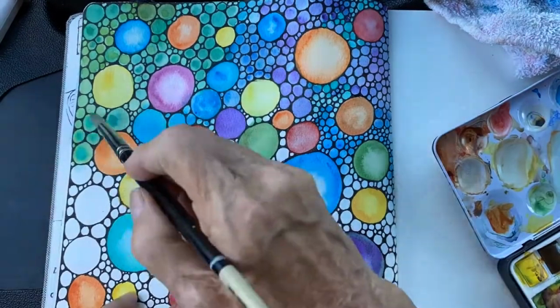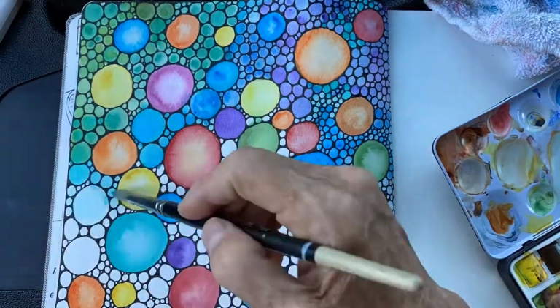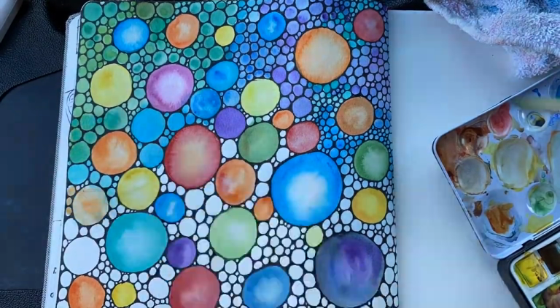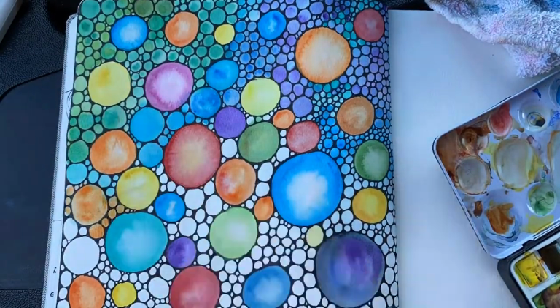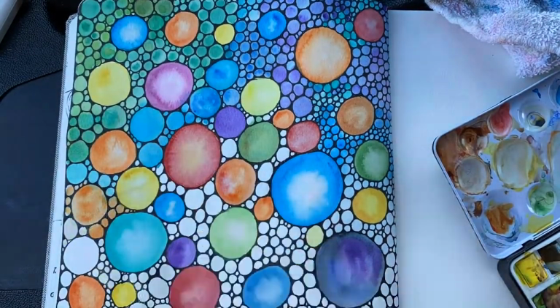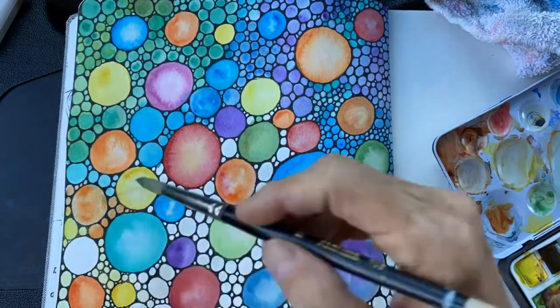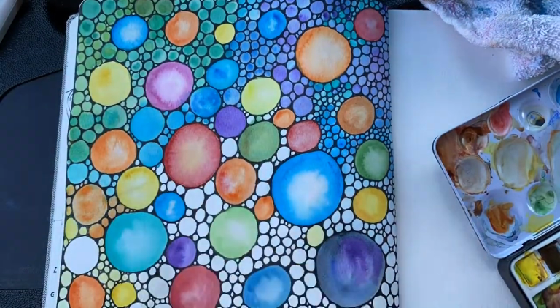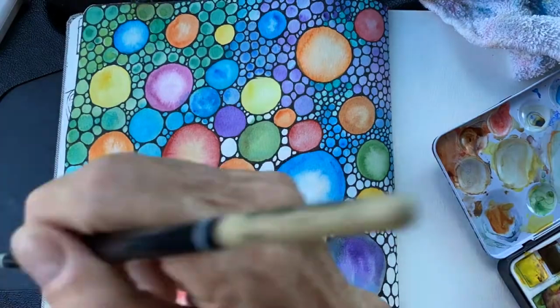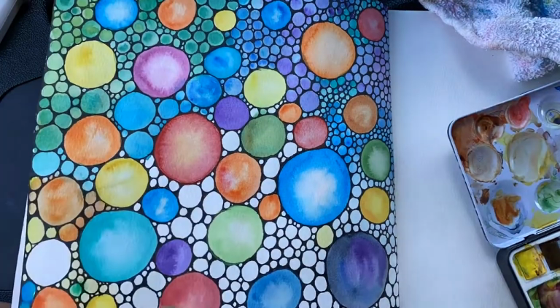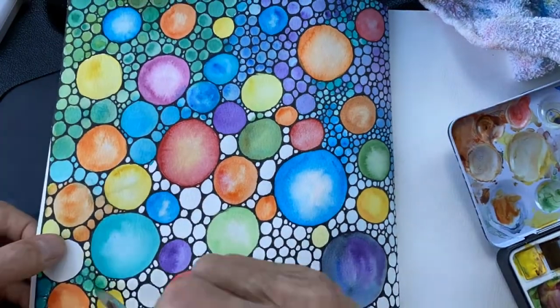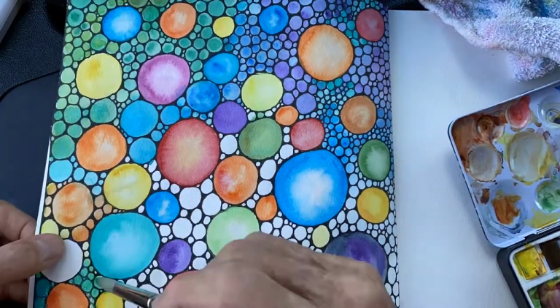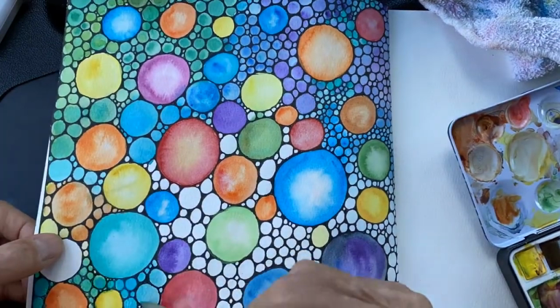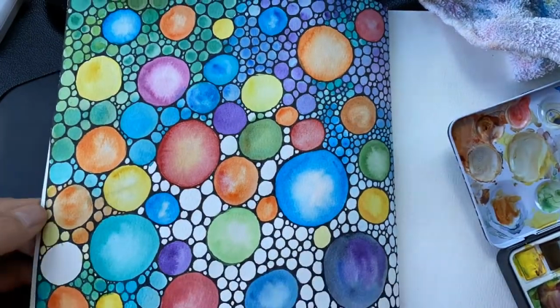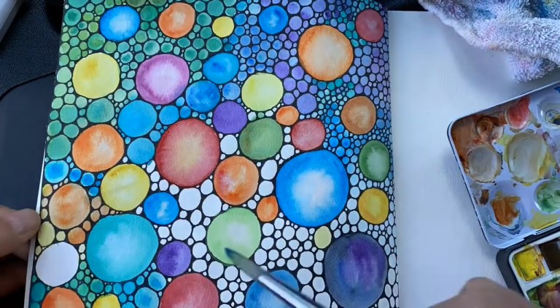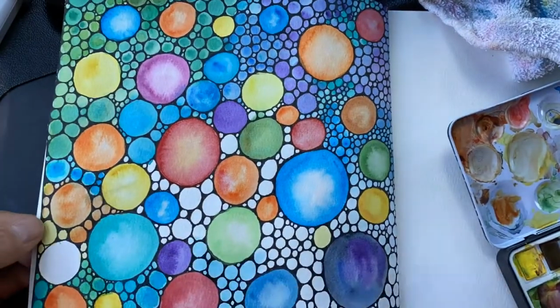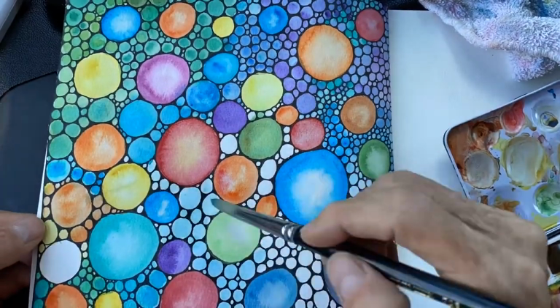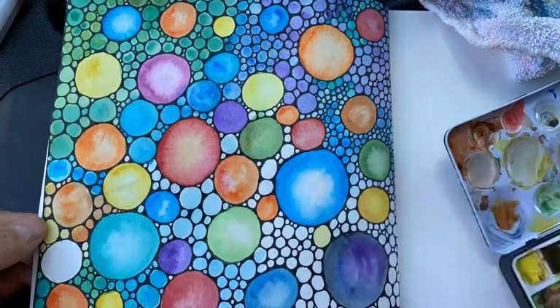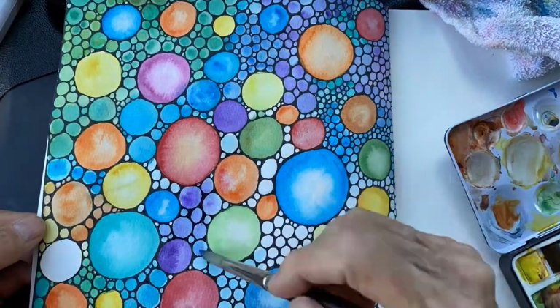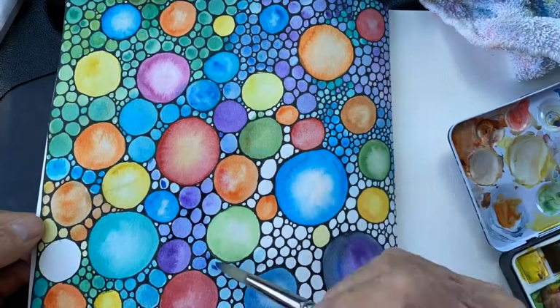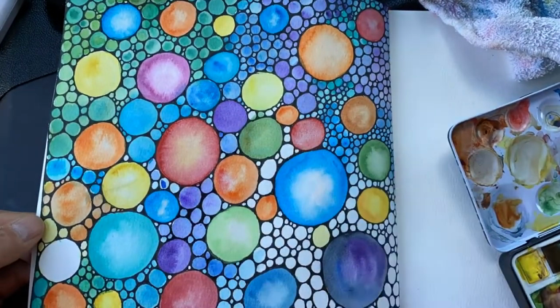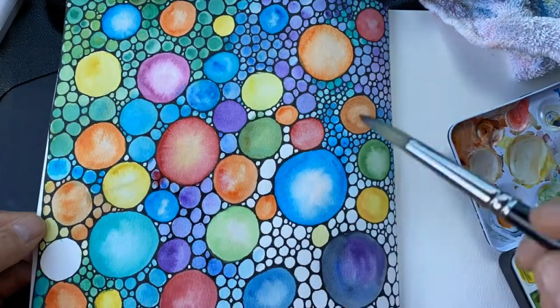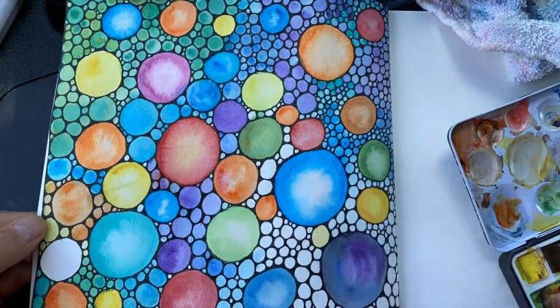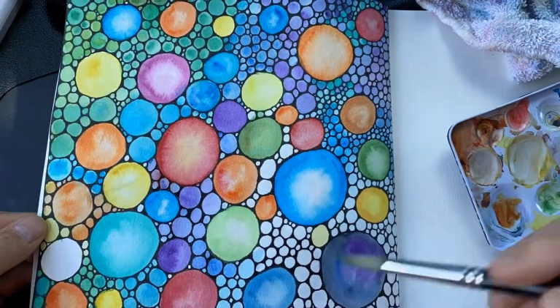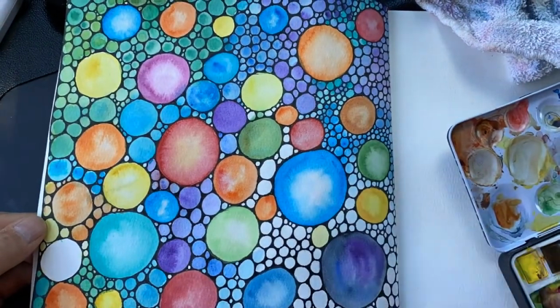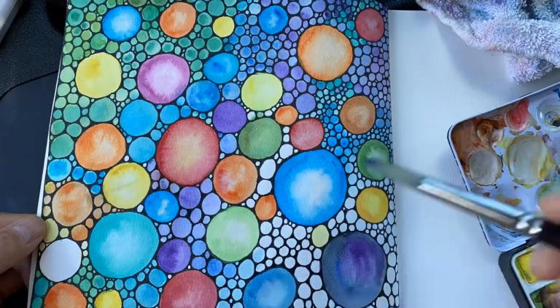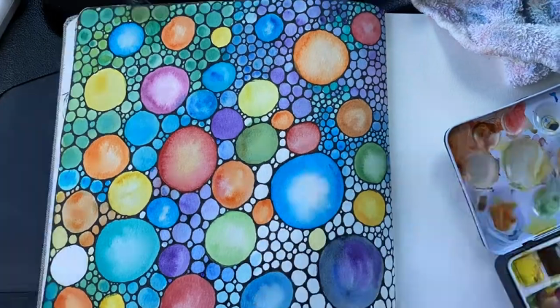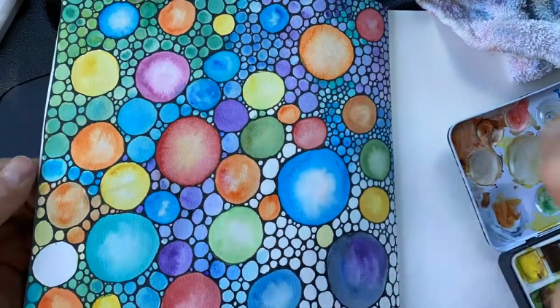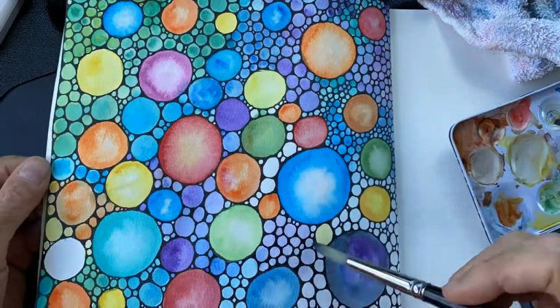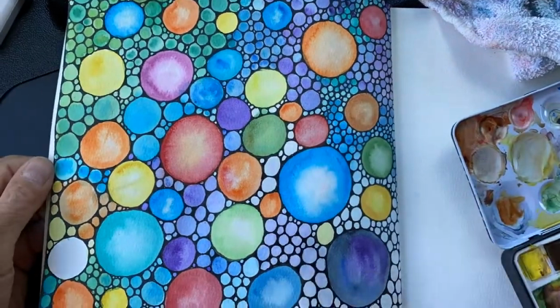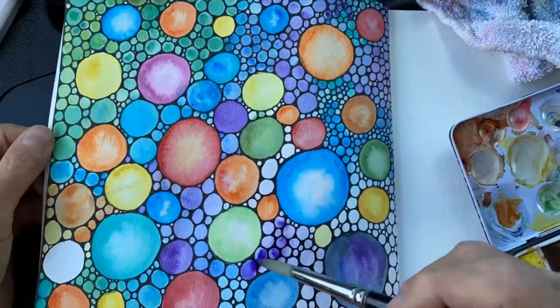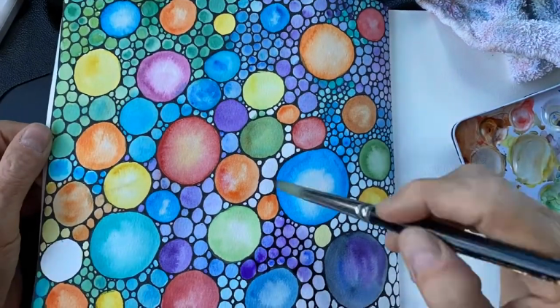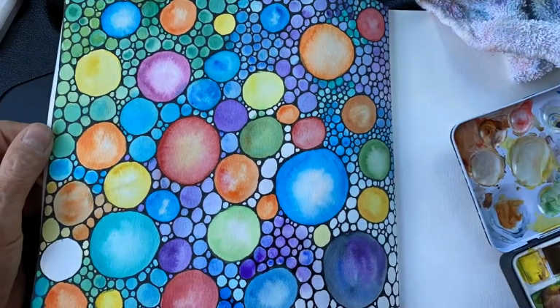While your background paint is still damp, you can use a second layer of paint and just put dots in the middle of some of the smaller circles and that paint will spread out from the center.